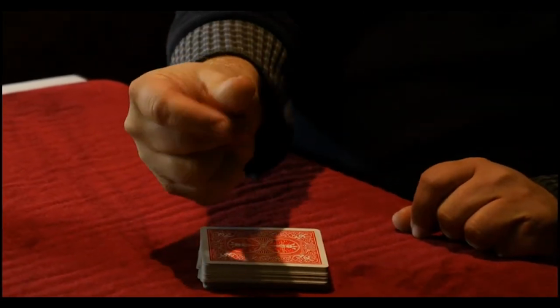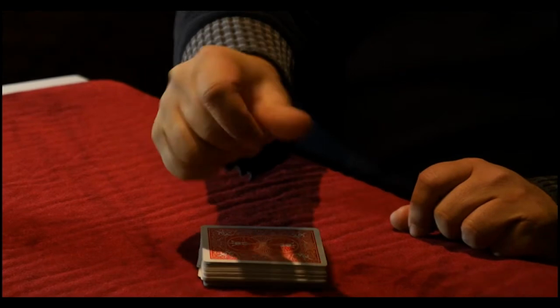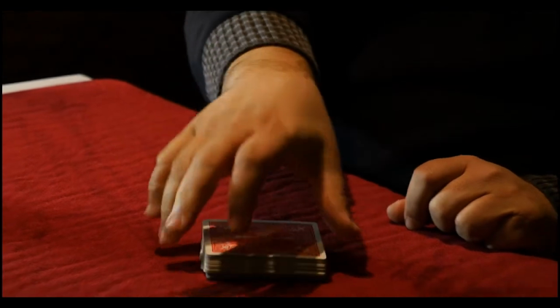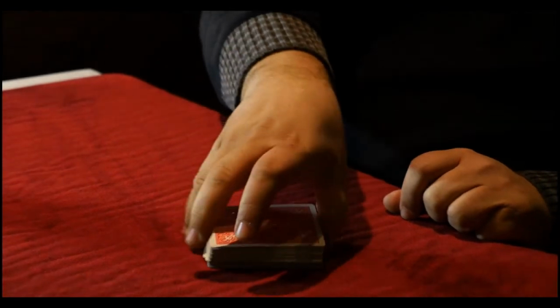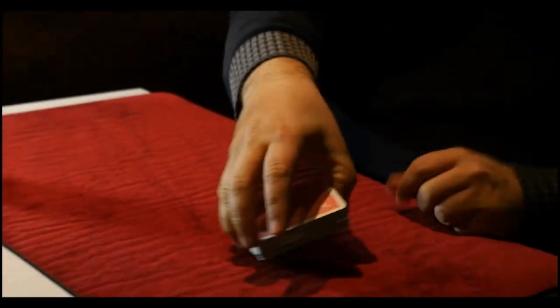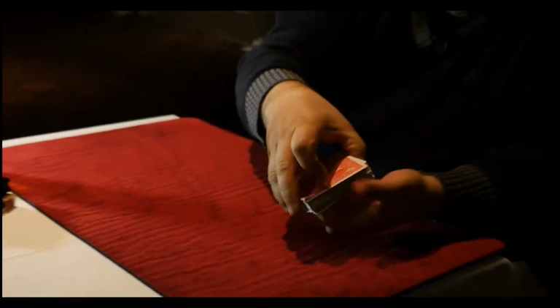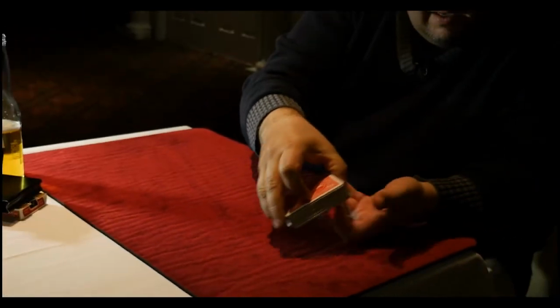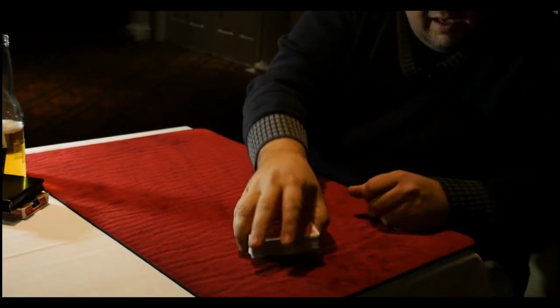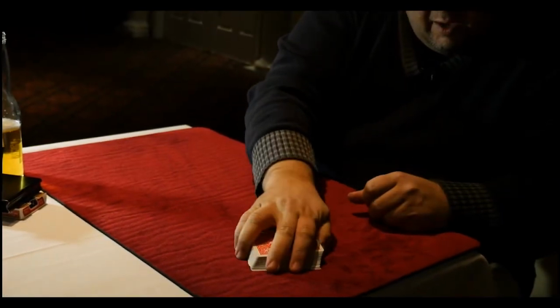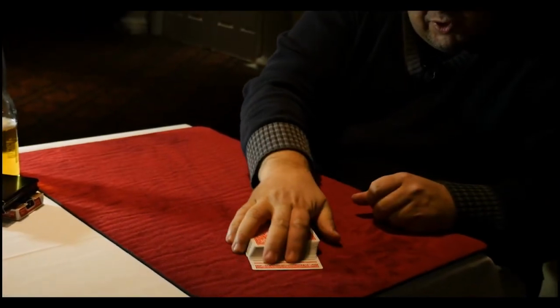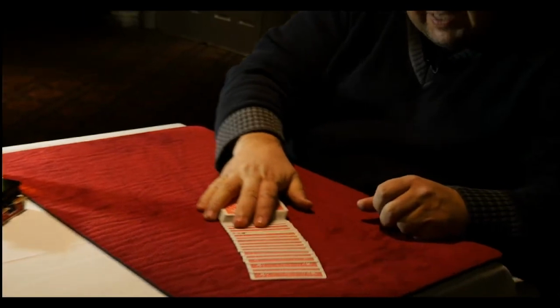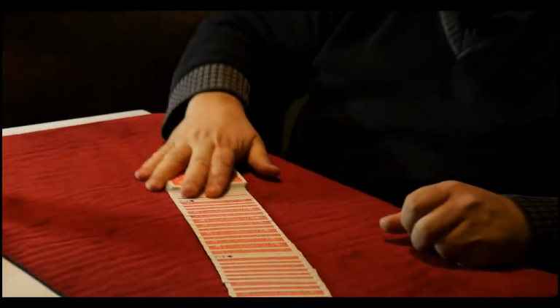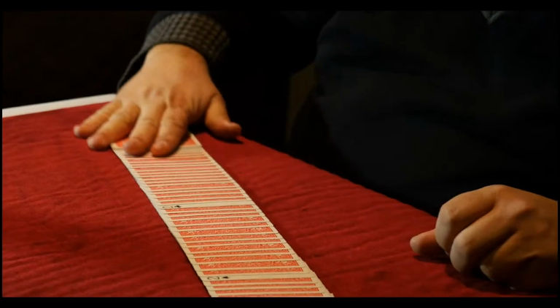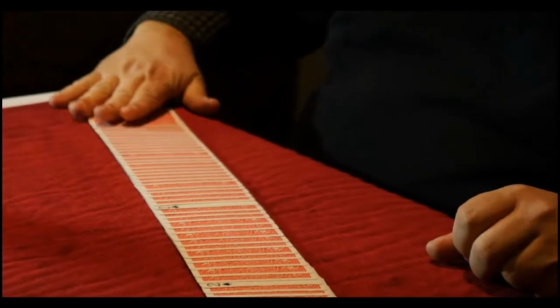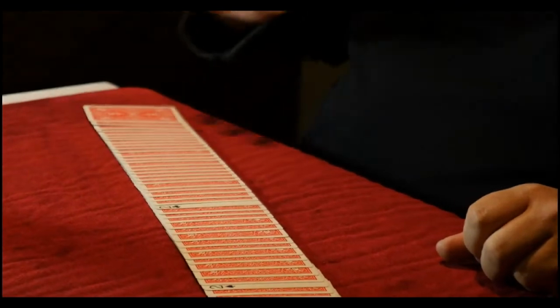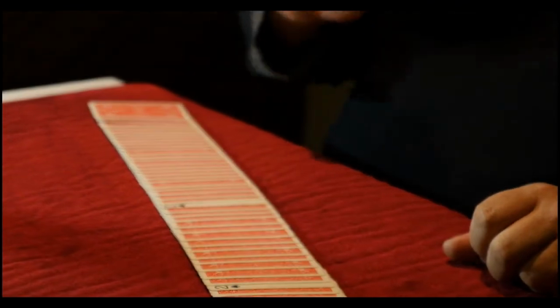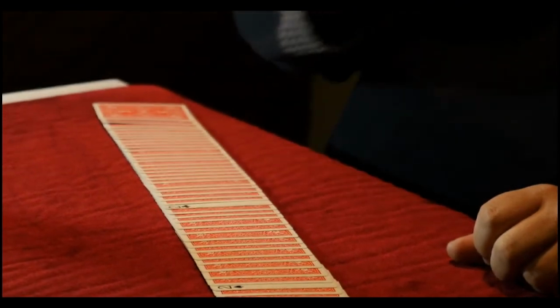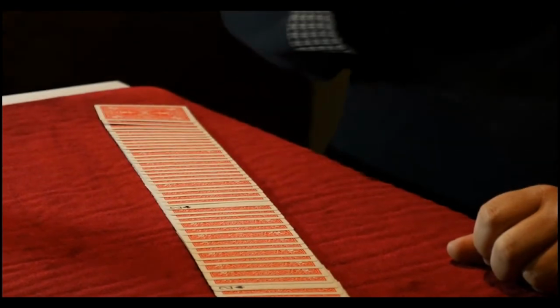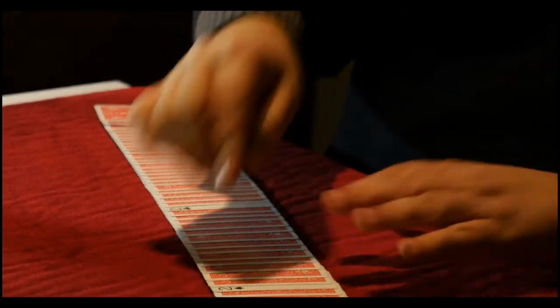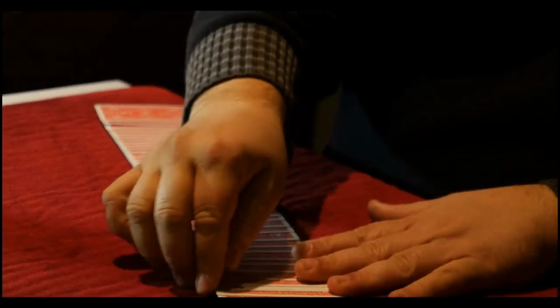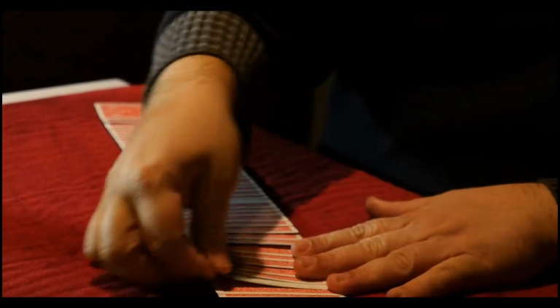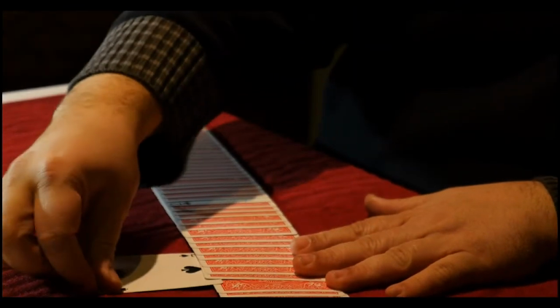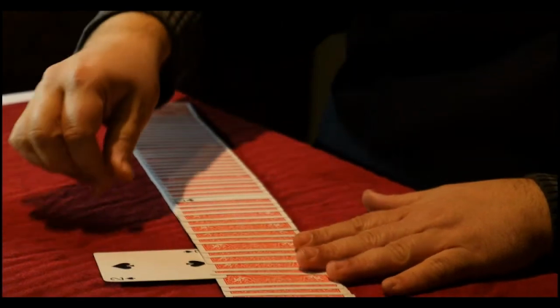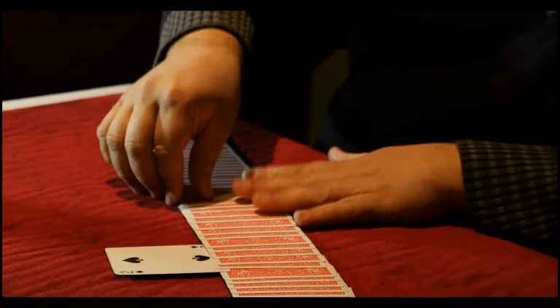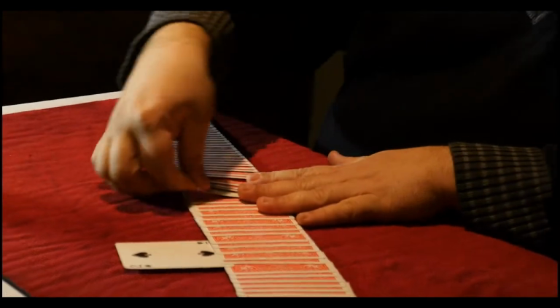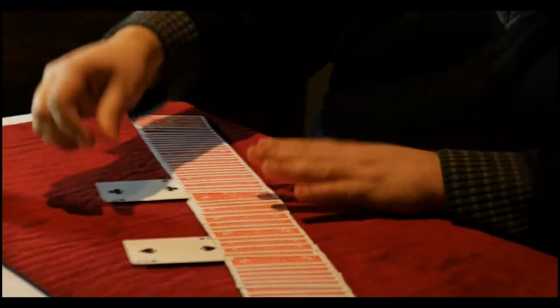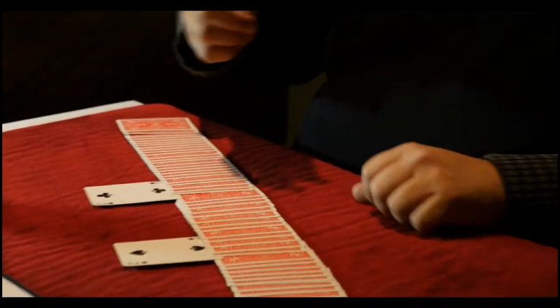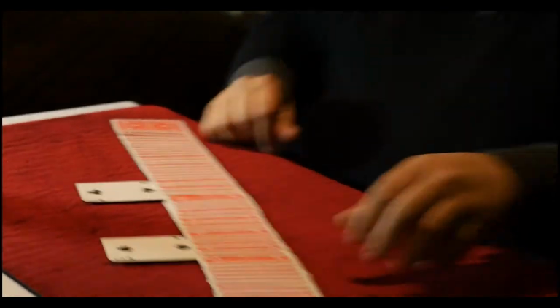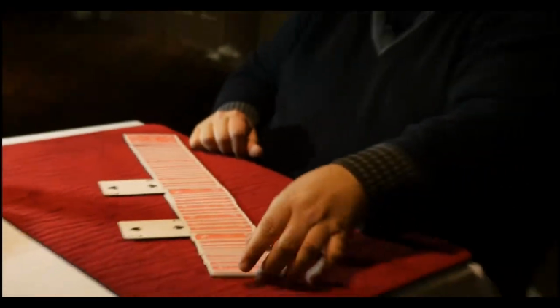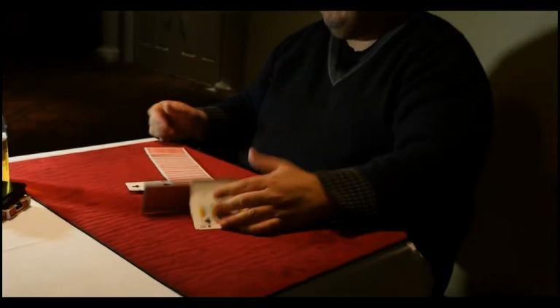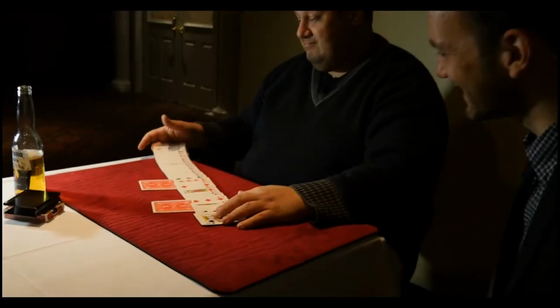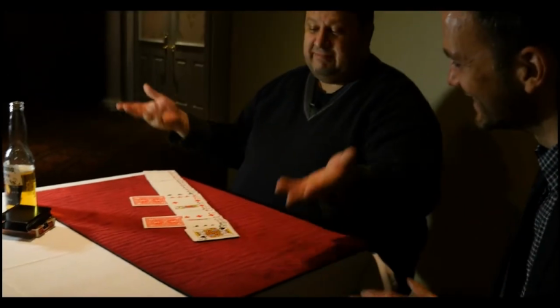And now all of the cards that are face up turn face down — all except for the two twos: the card you chose and its mate. Incredibly.